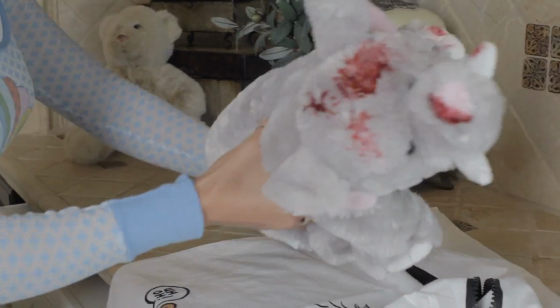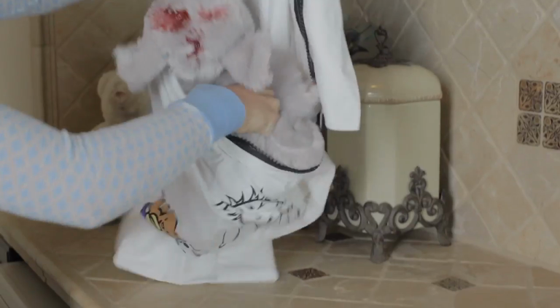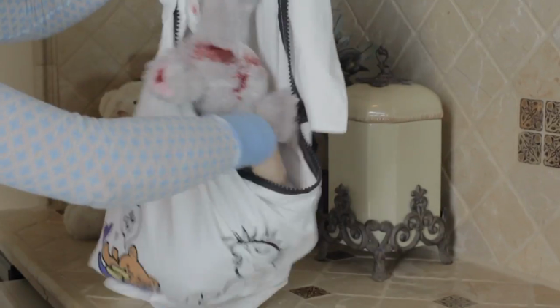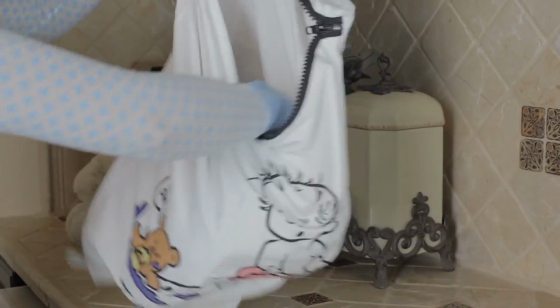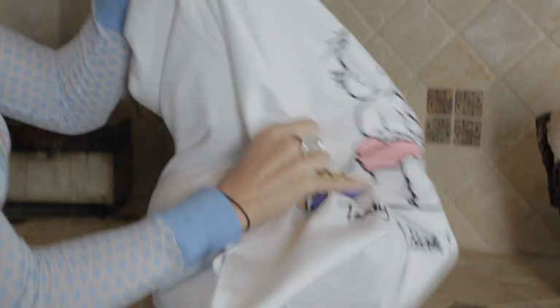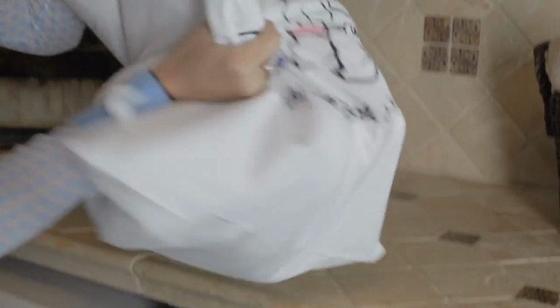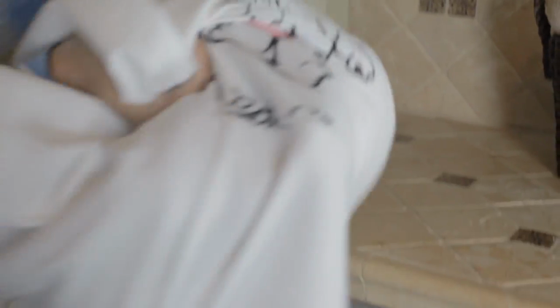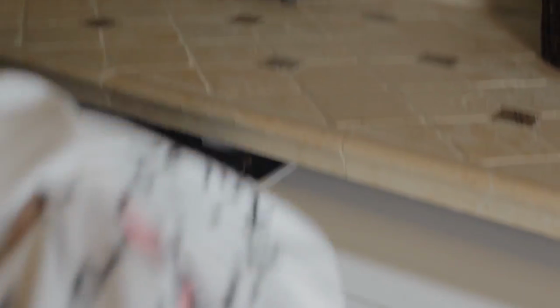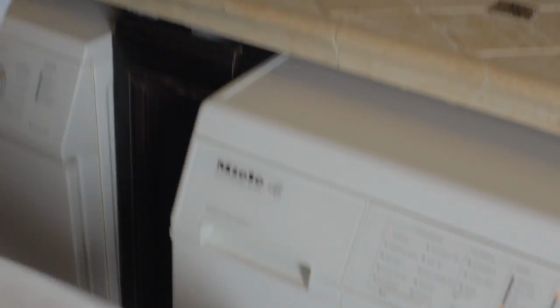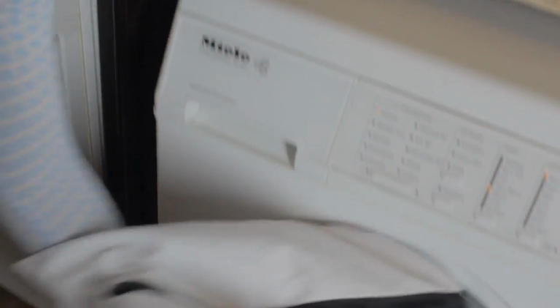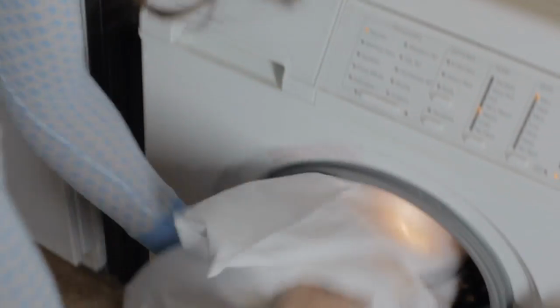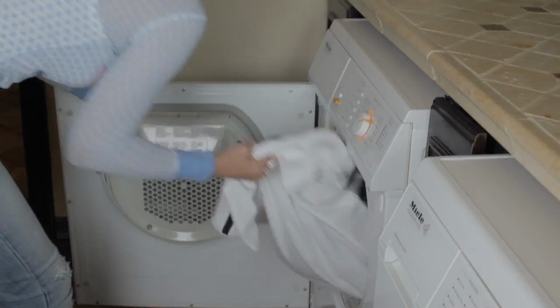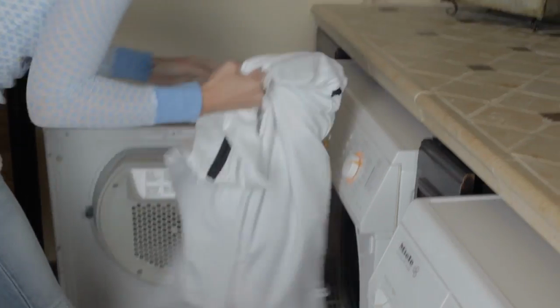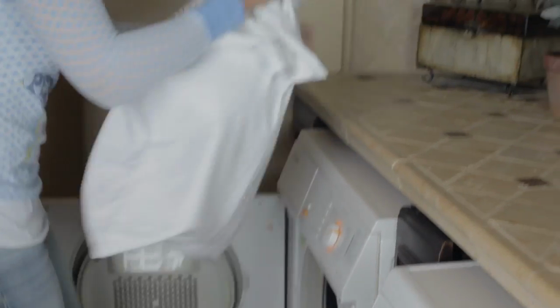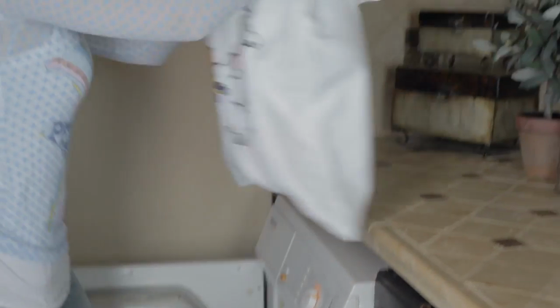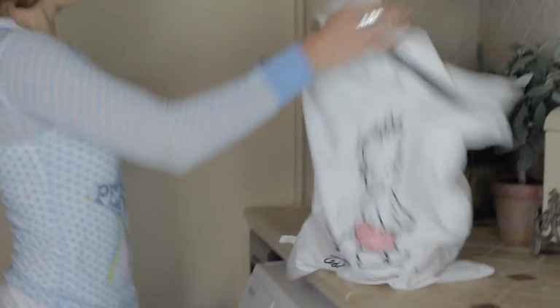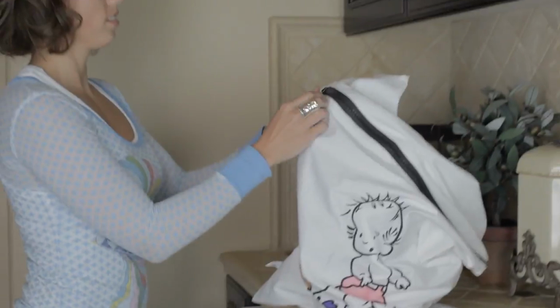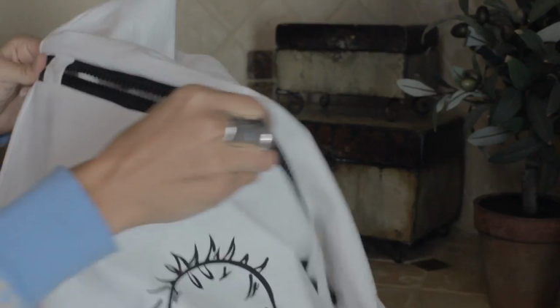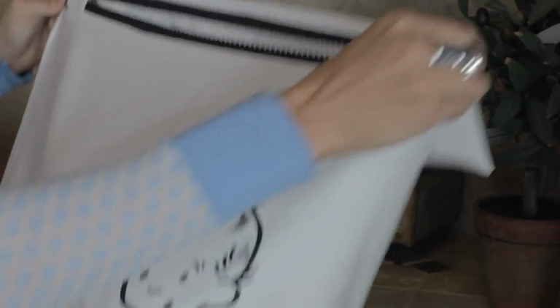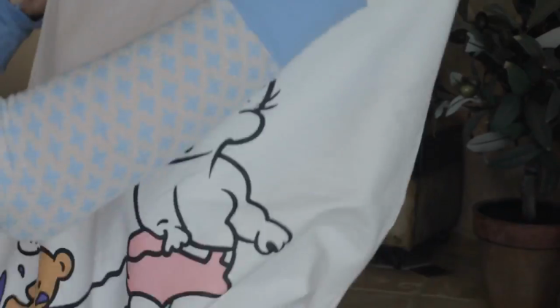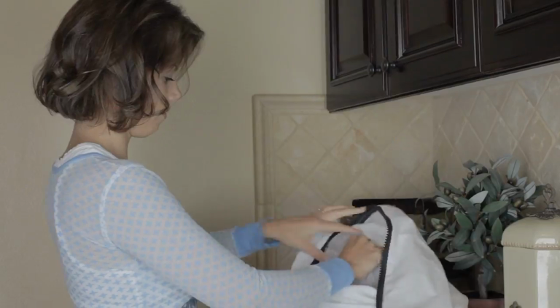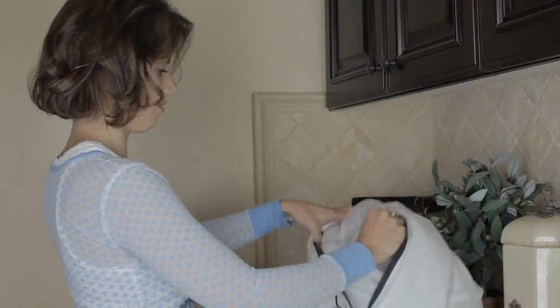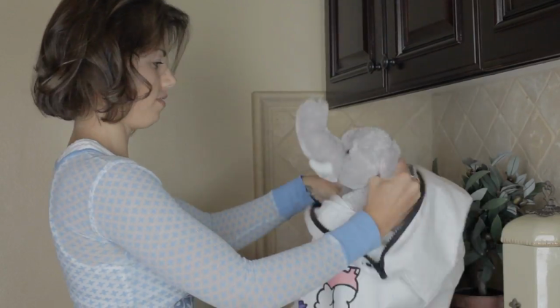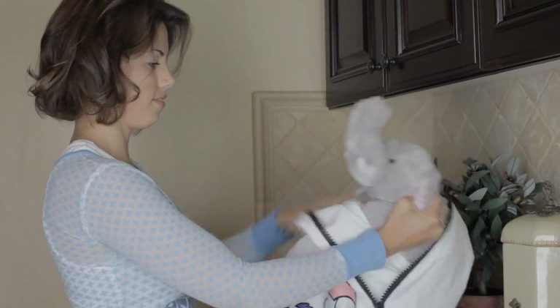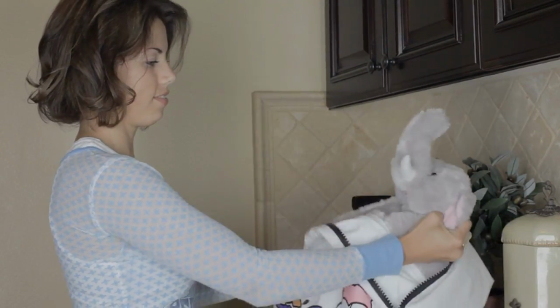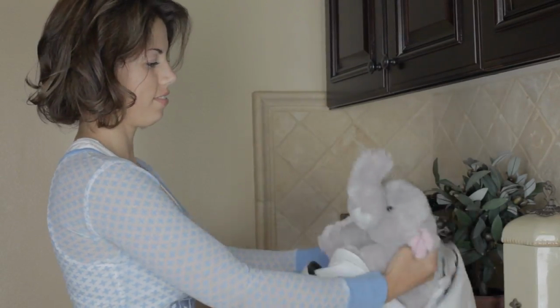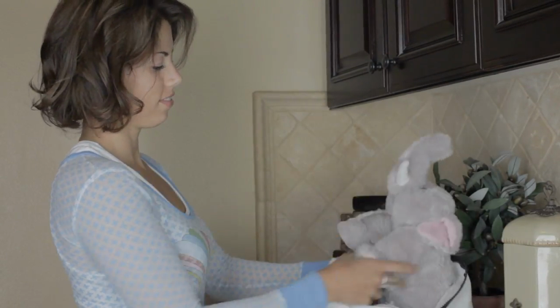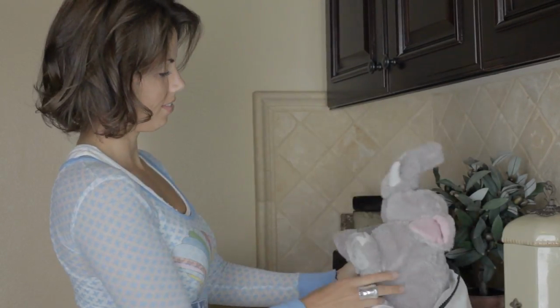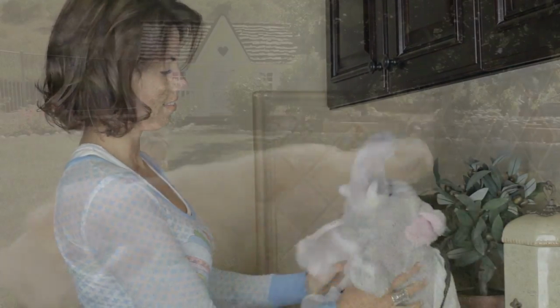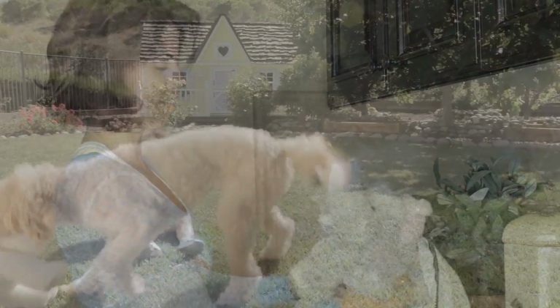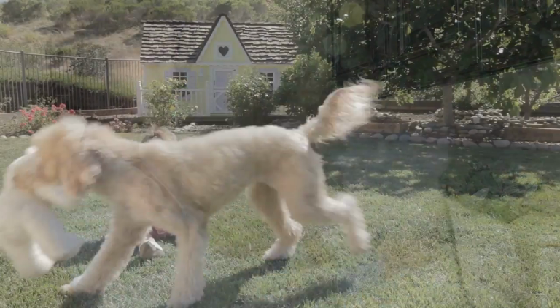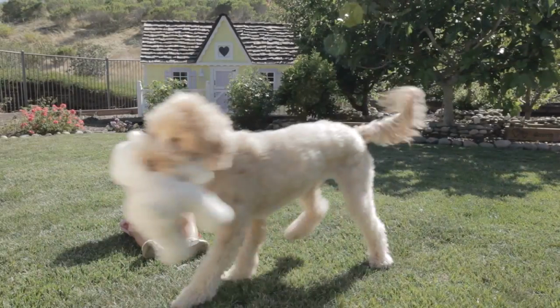It feels so good knowing I'm giving my baby fresh, clean toys, free of dust mites and germs, and that's why I use it constantly. Thank you.